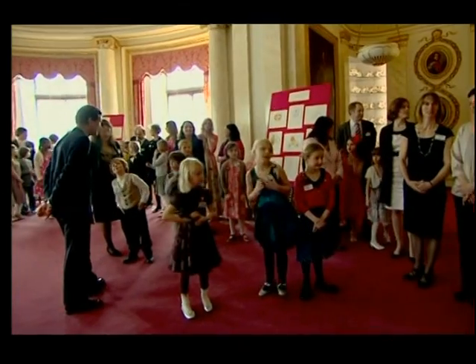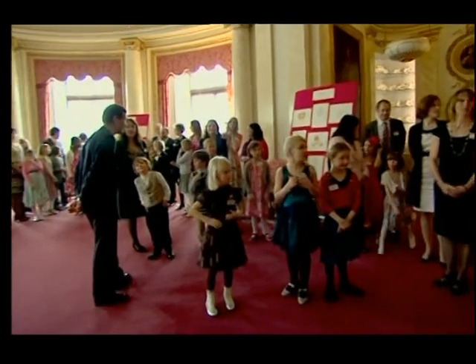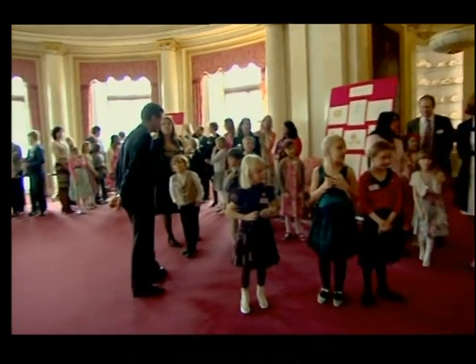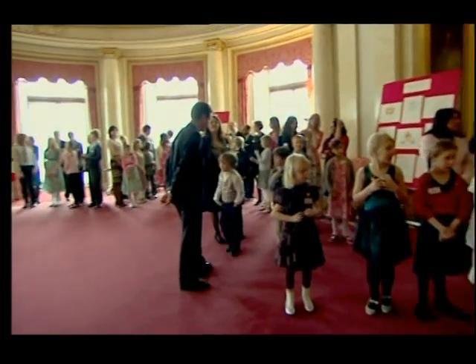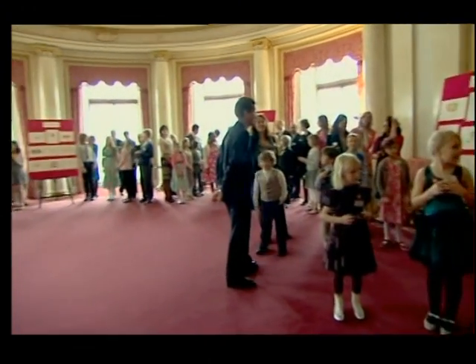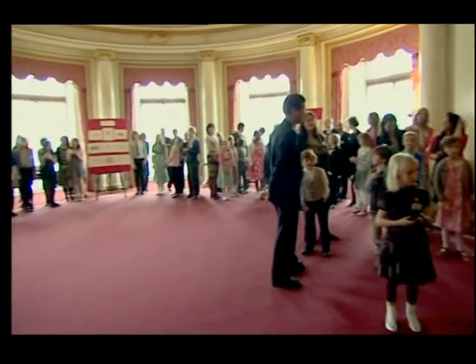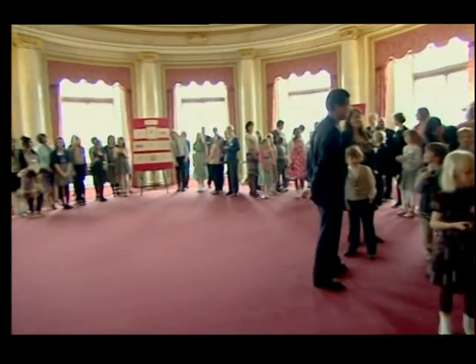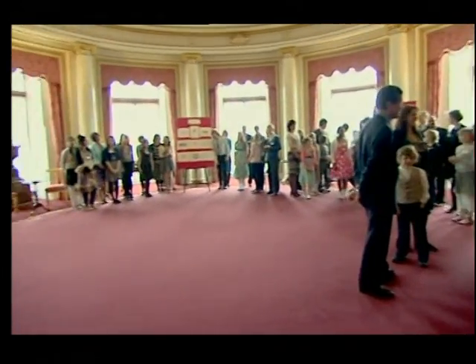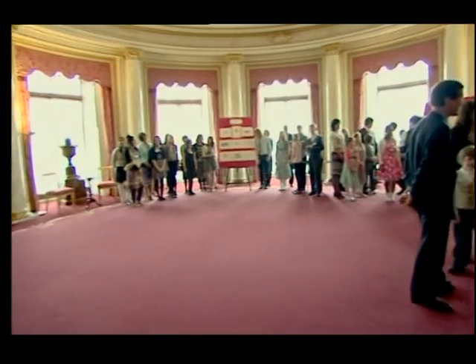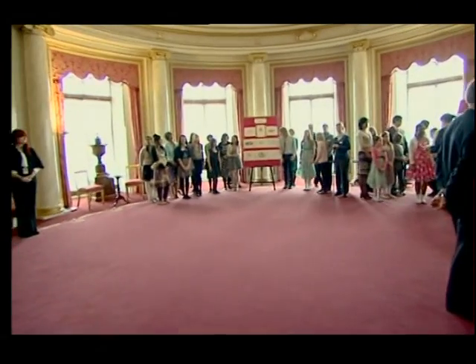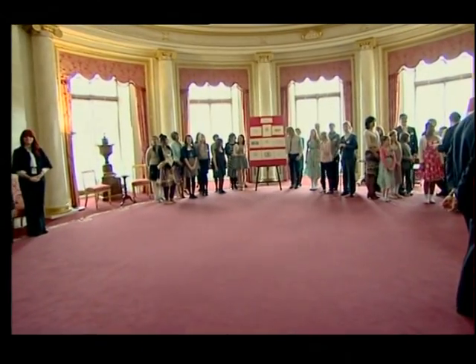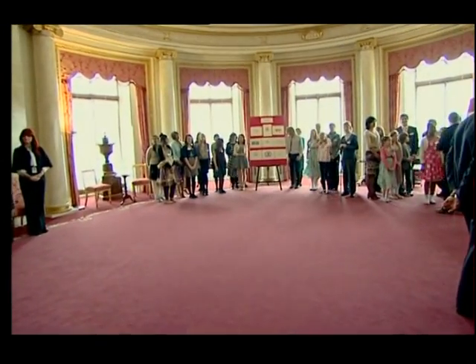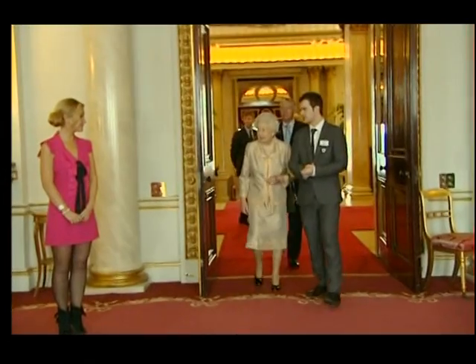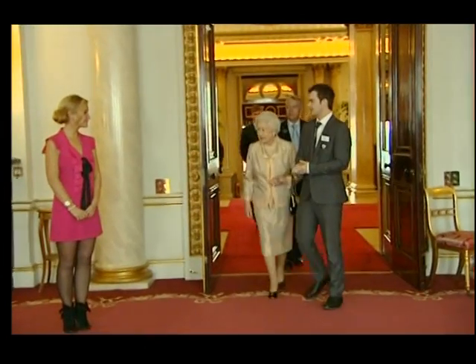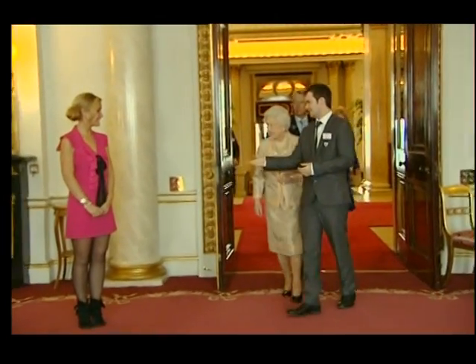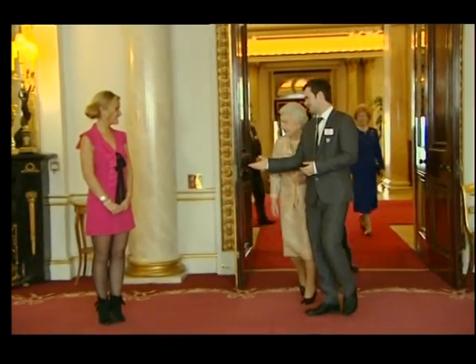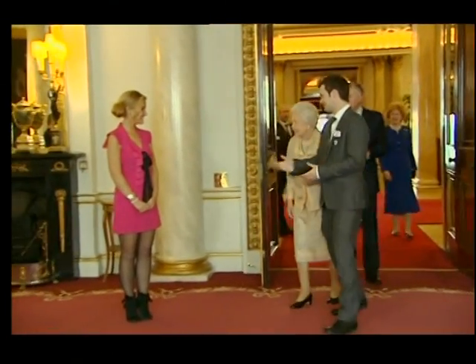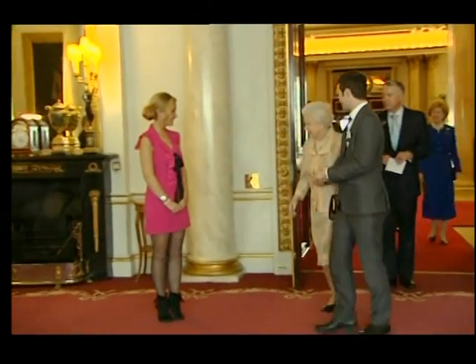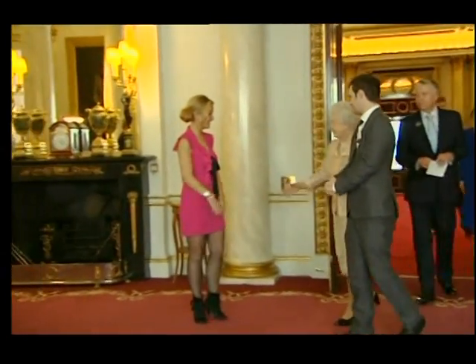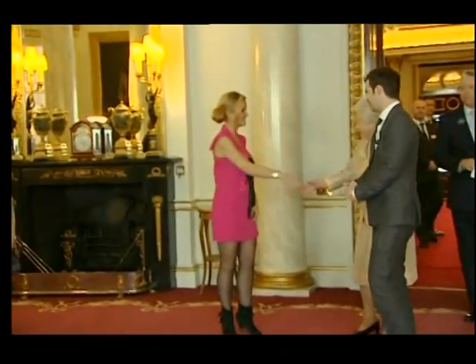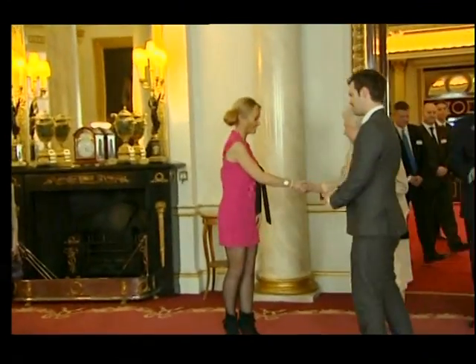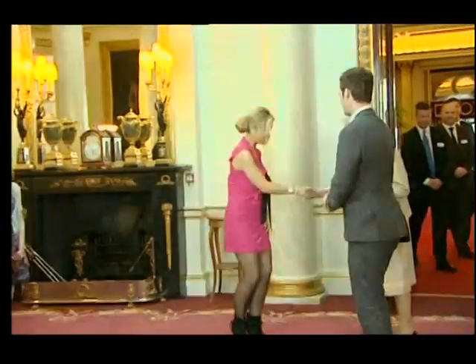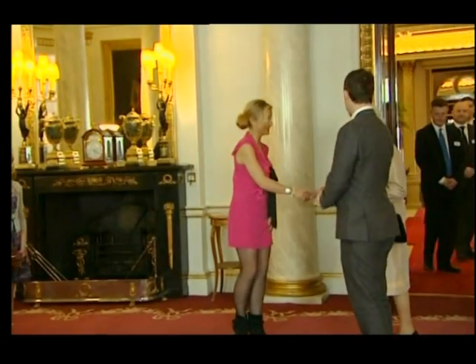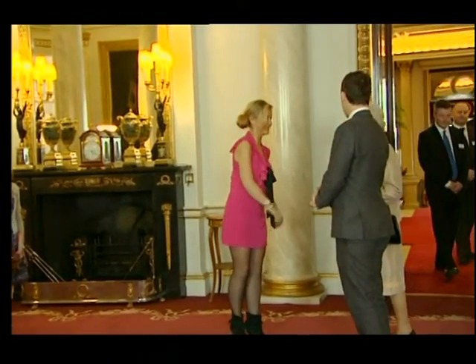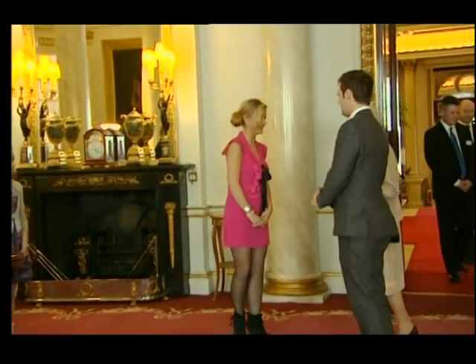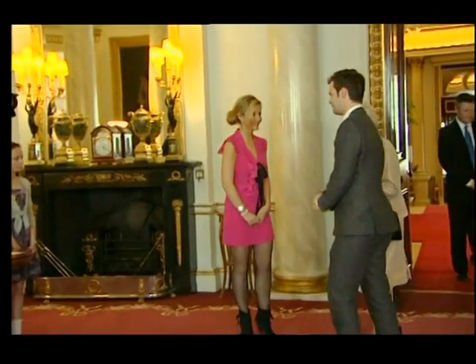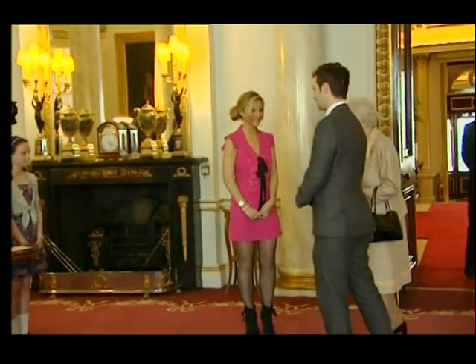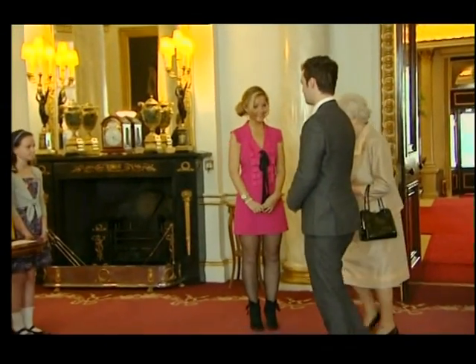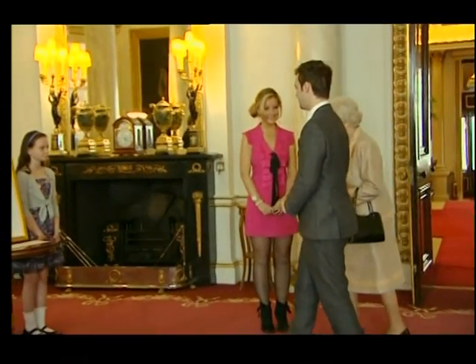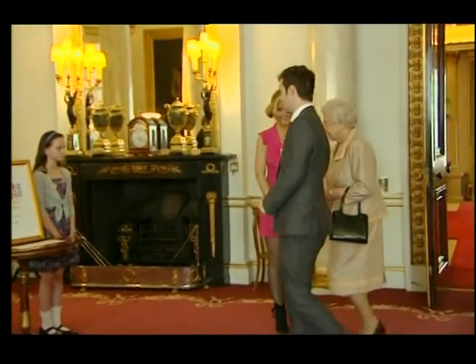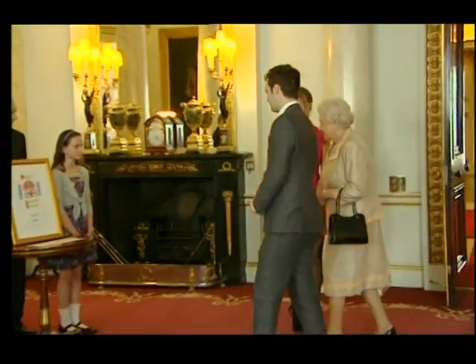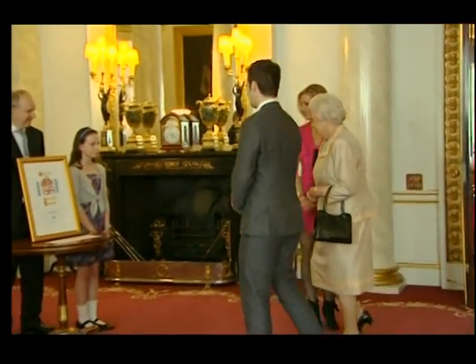No wonder — the Queen is due any second. This is Helen Skelton. It's my job to introduce the Queen to Helen and all of our winners. And this is the overall winner, Katherine Jewer.